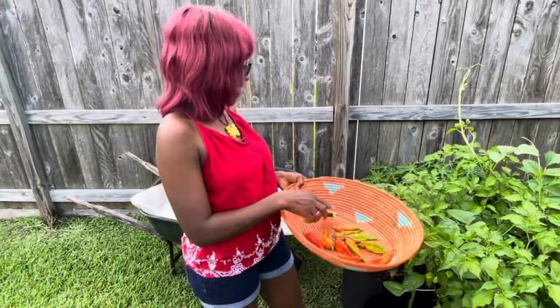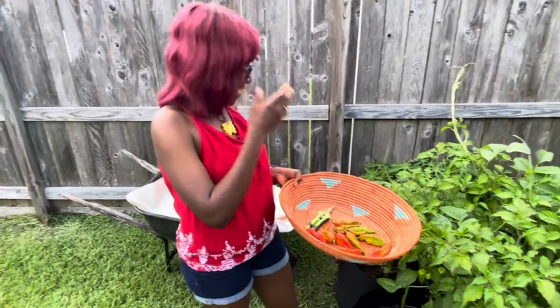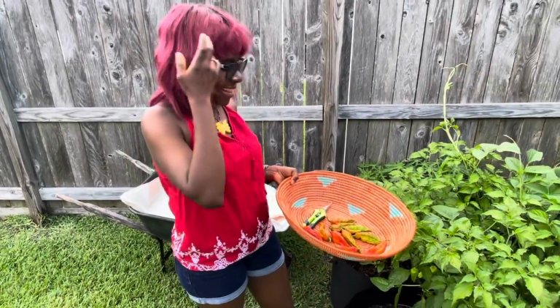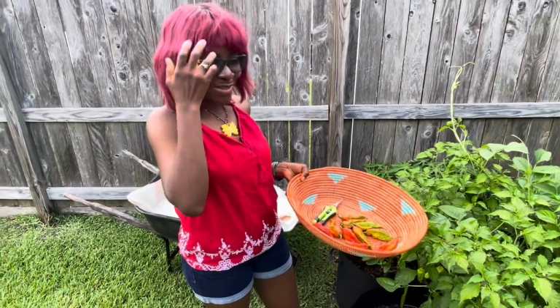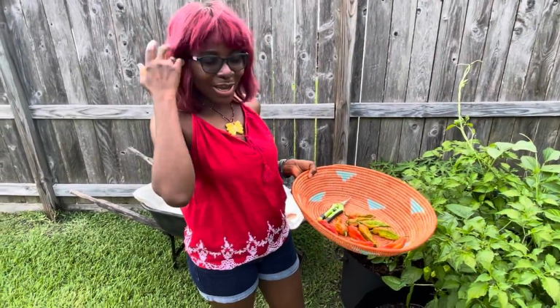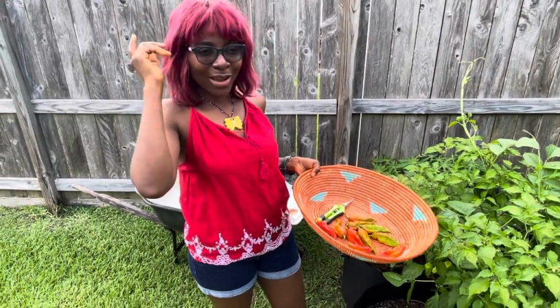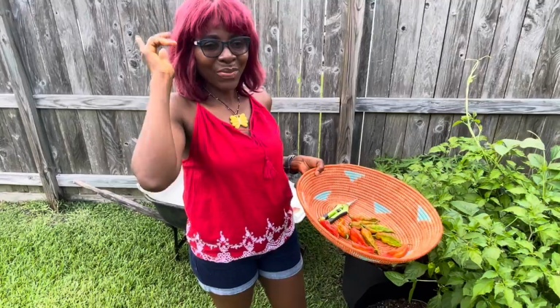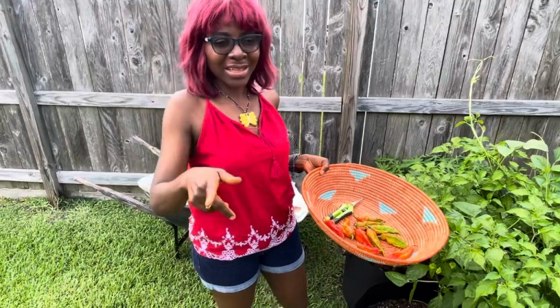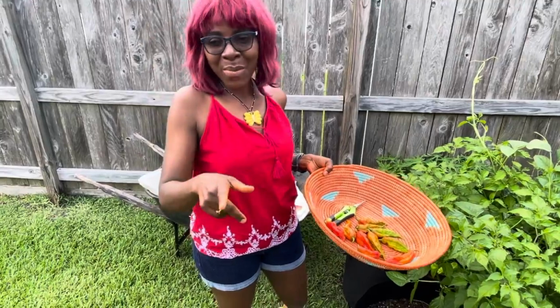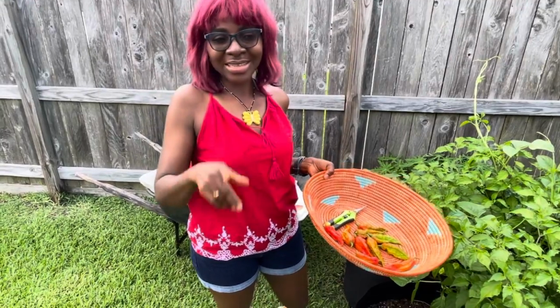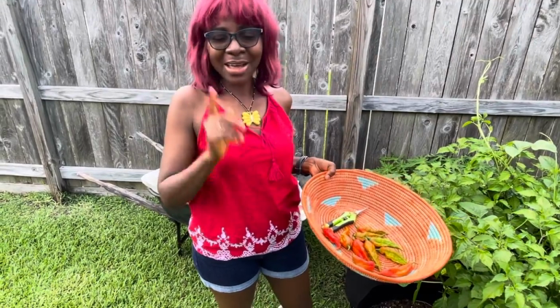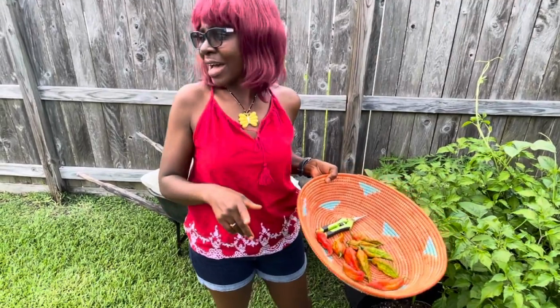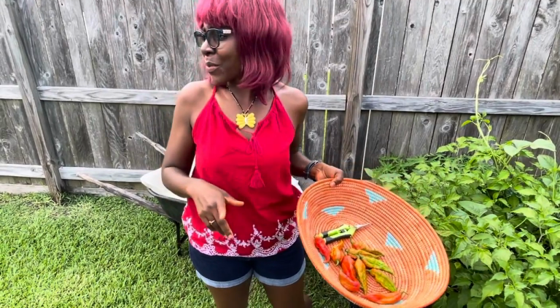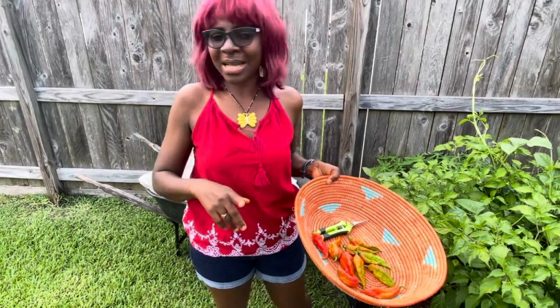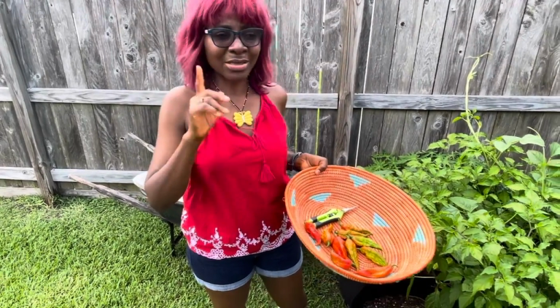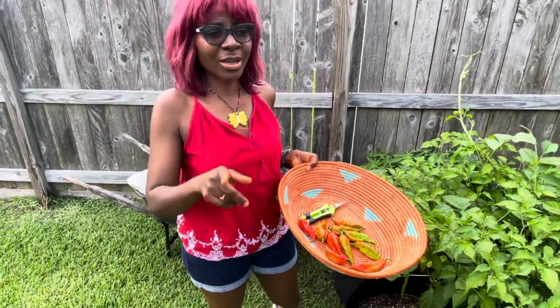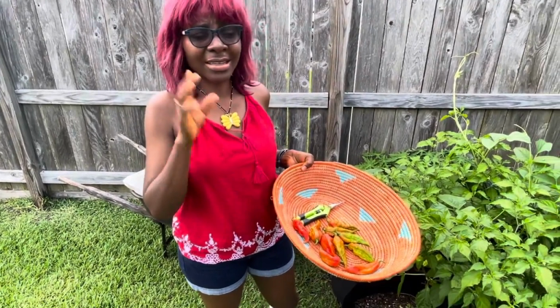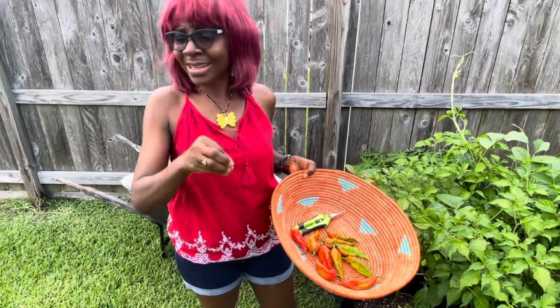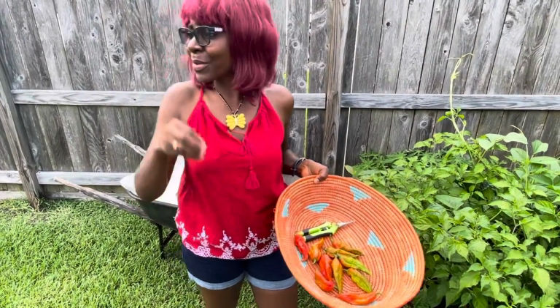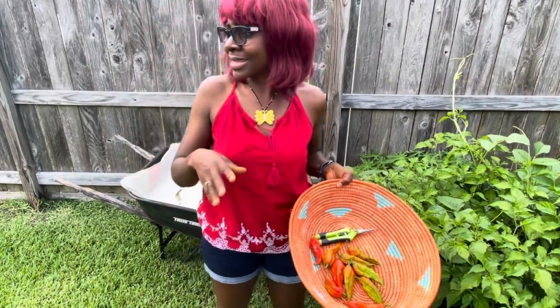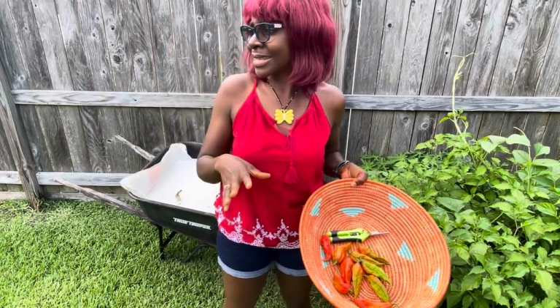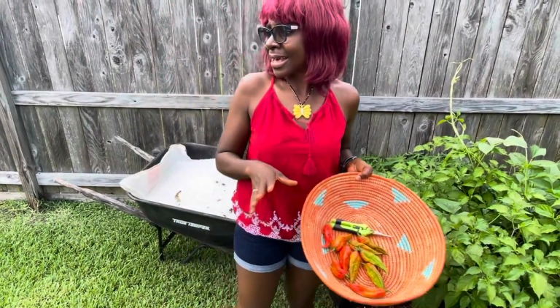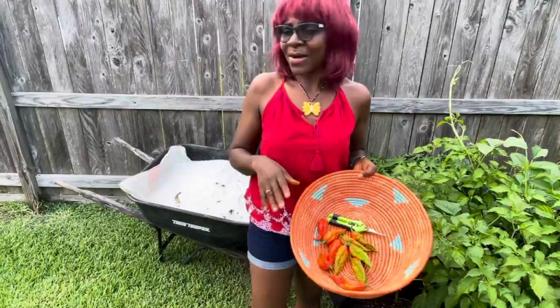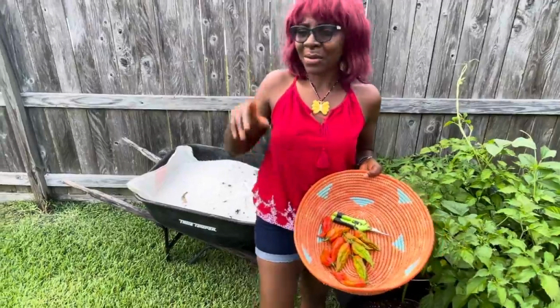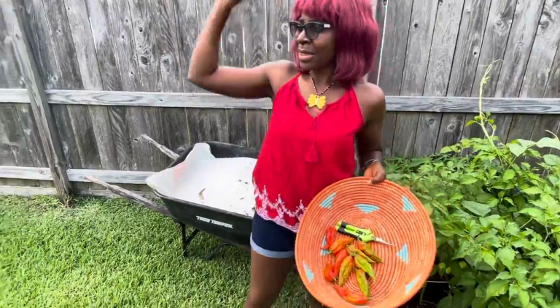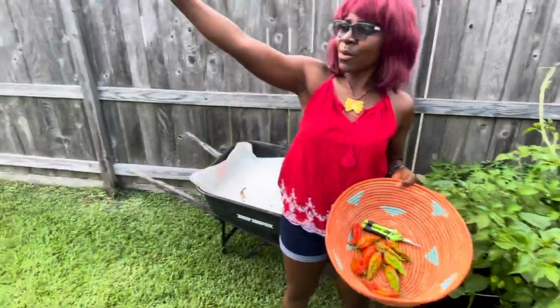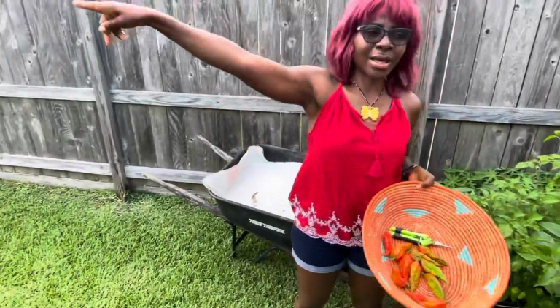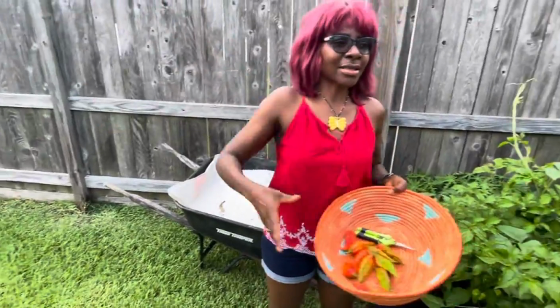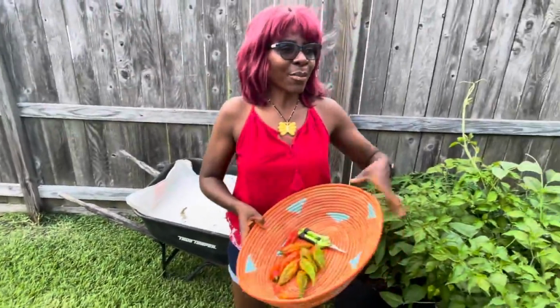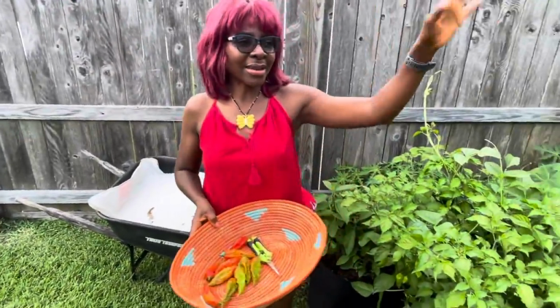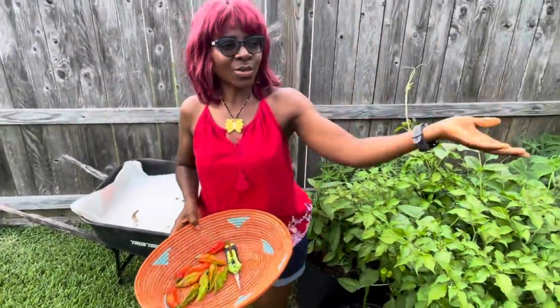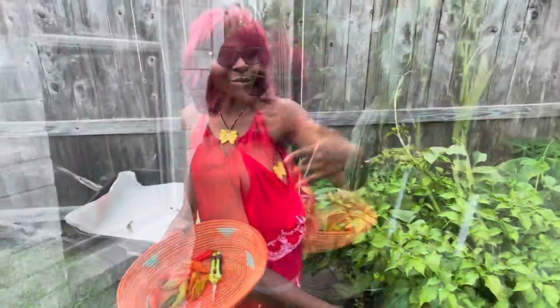All right, now let's go check on Nathan's peppers. These are the Carolina Reapers that my son Nathan started from seeds. There are some over there and some behind there, so follow me.